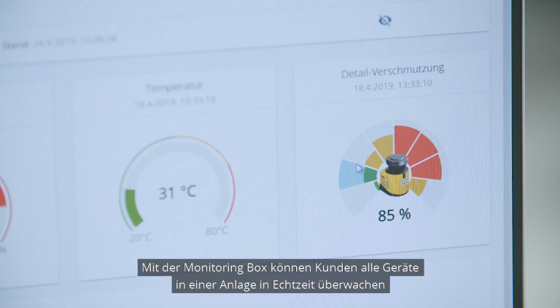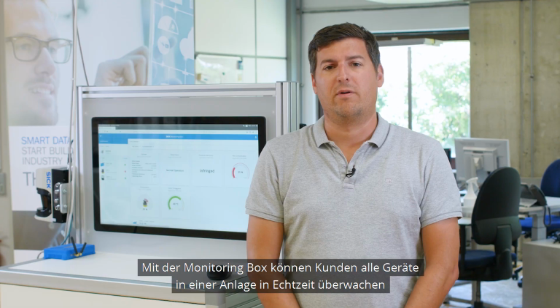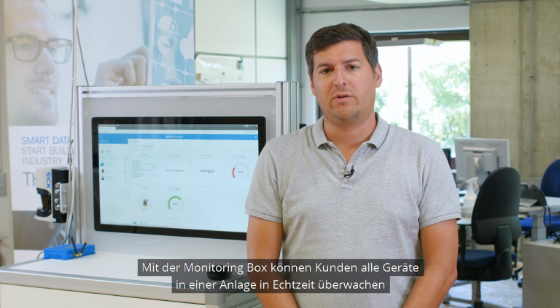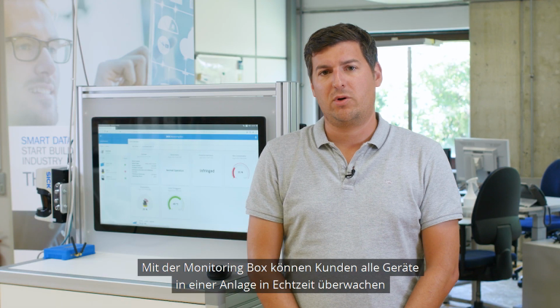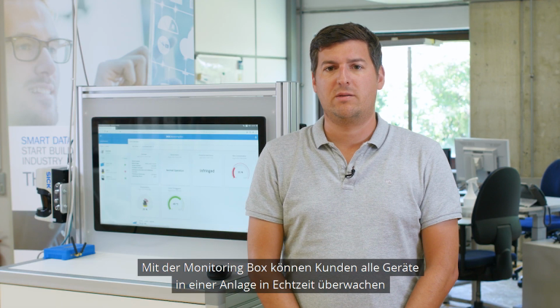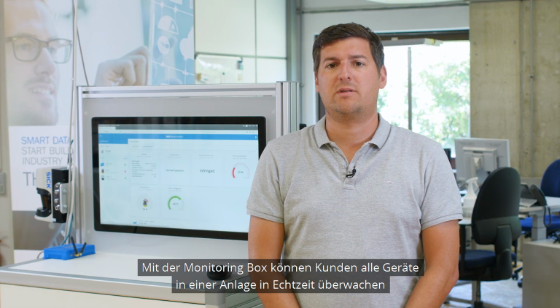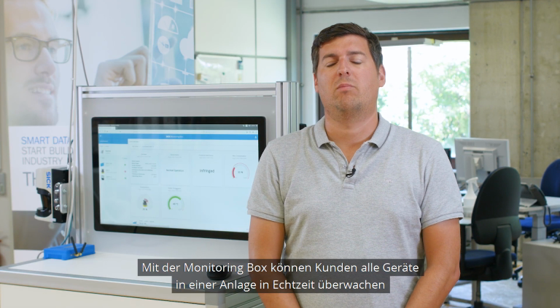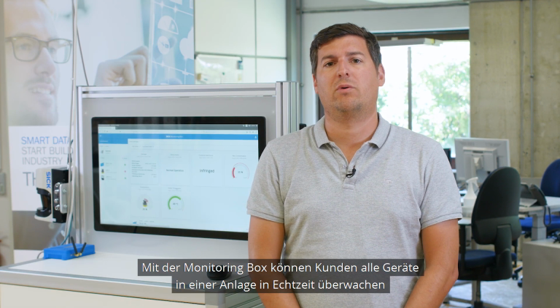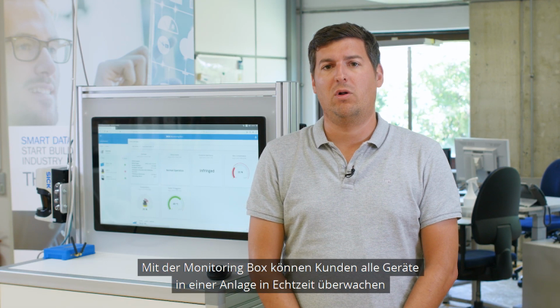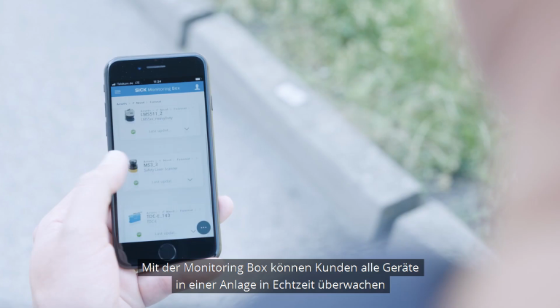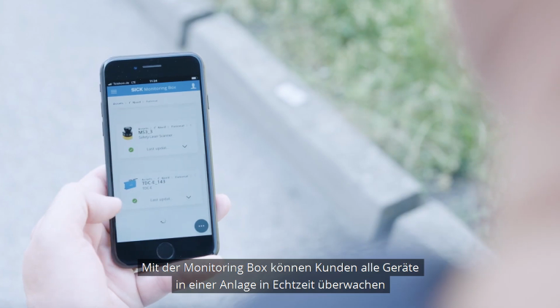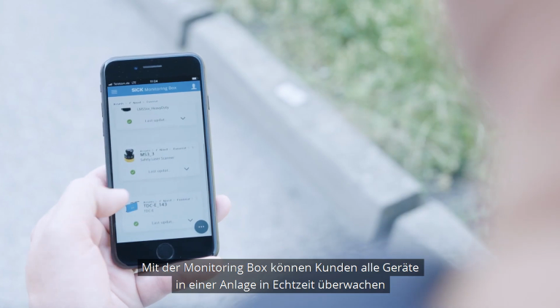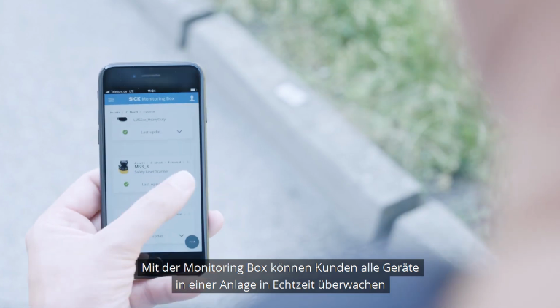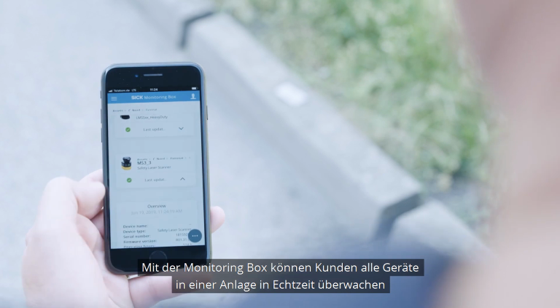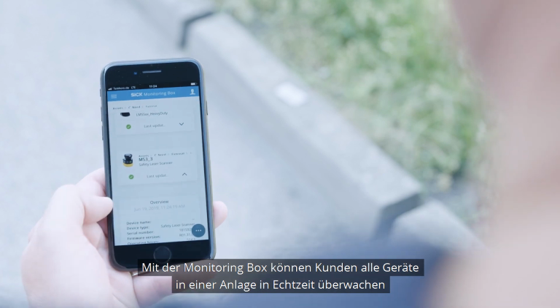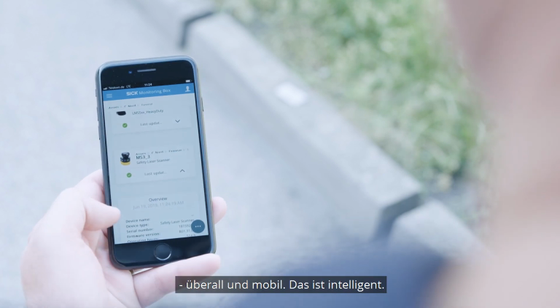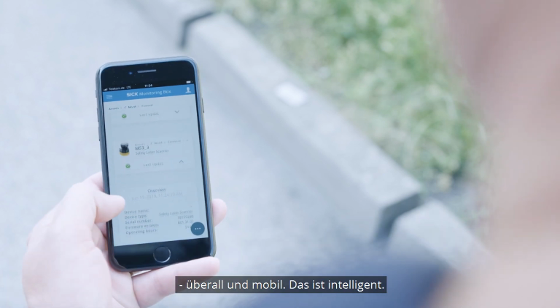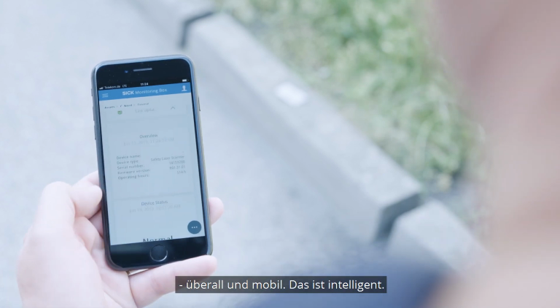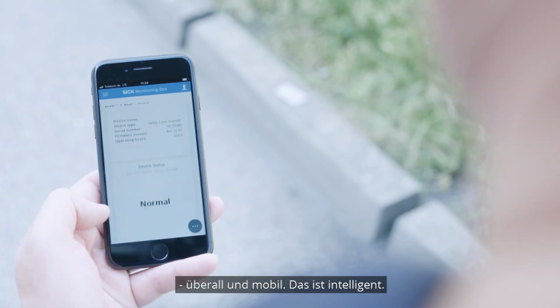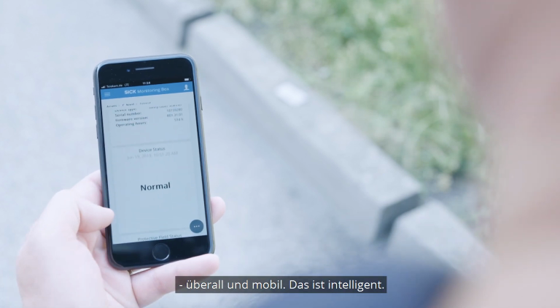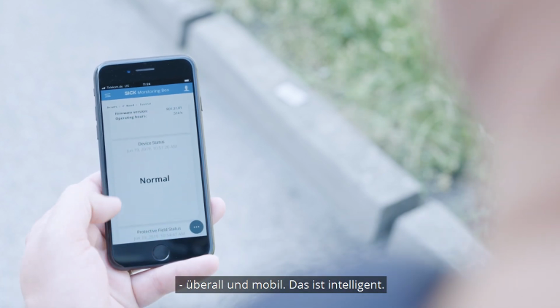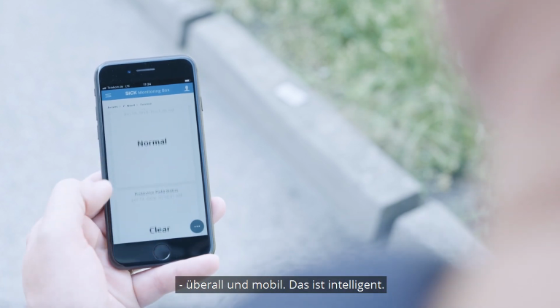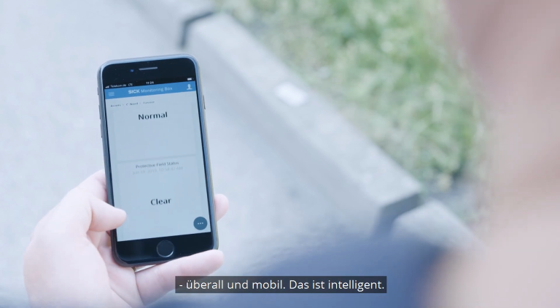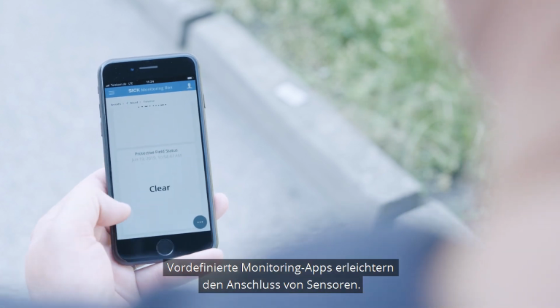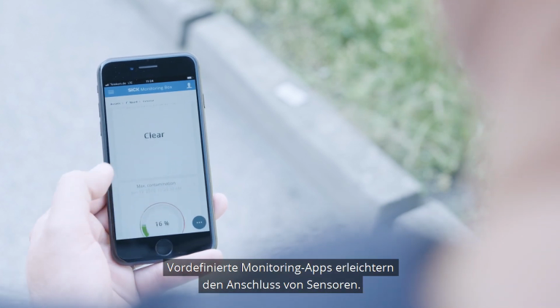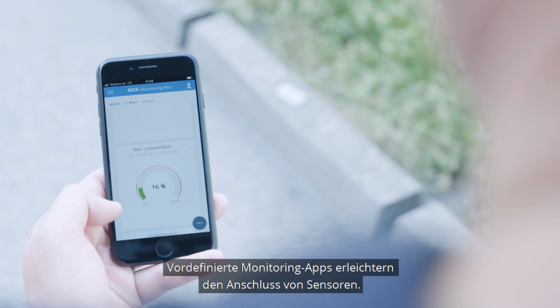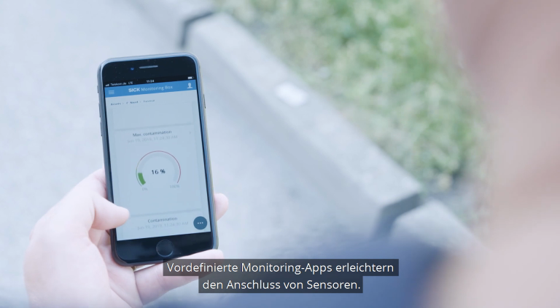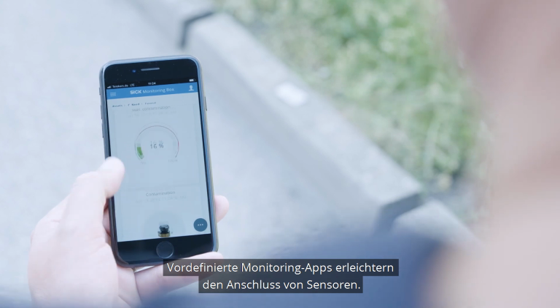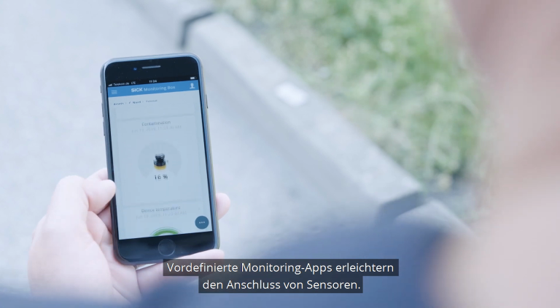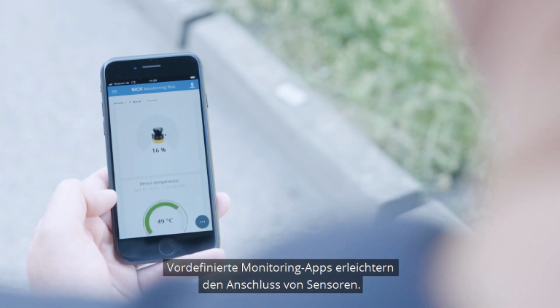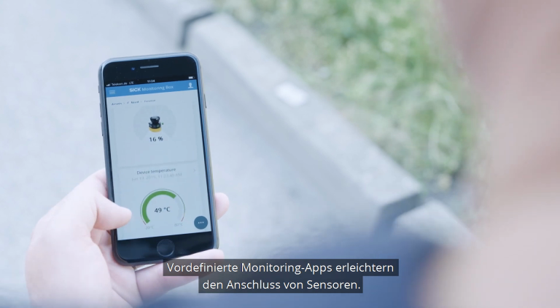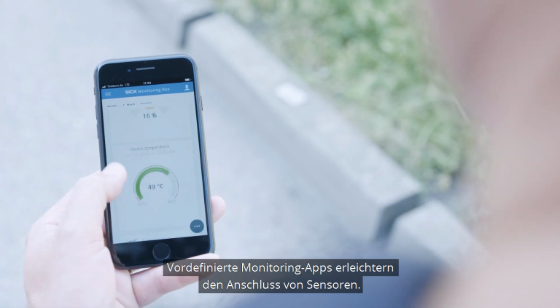With the monitoring box, customers can monitor all devices in a plant in real time, anywhere and mobile. Predefined monitoring apps facilitate the connections of sensors.